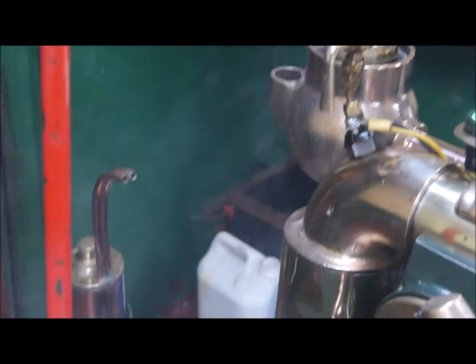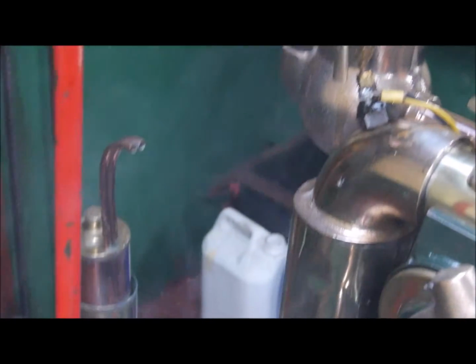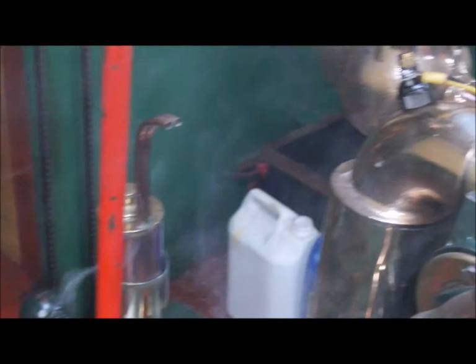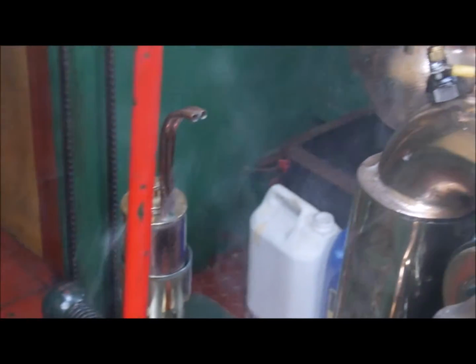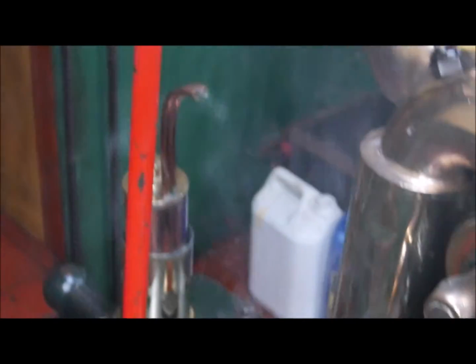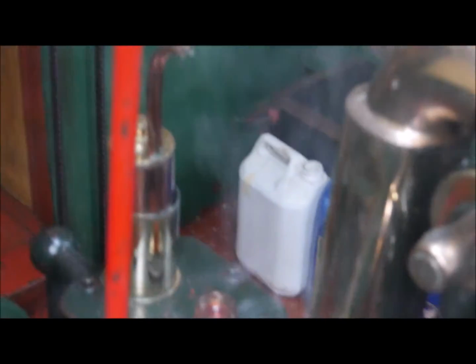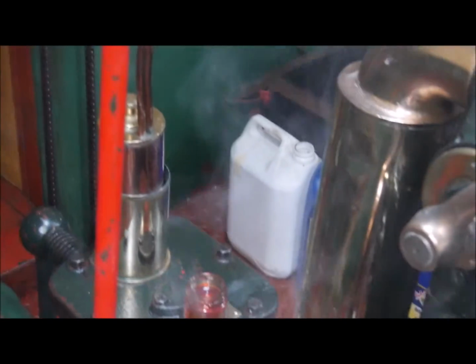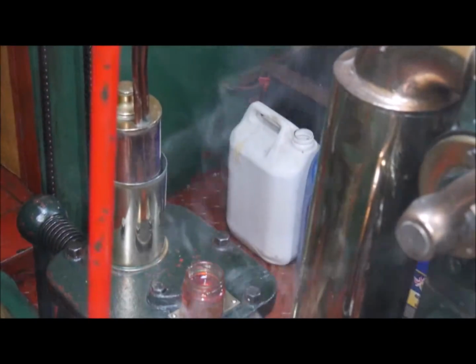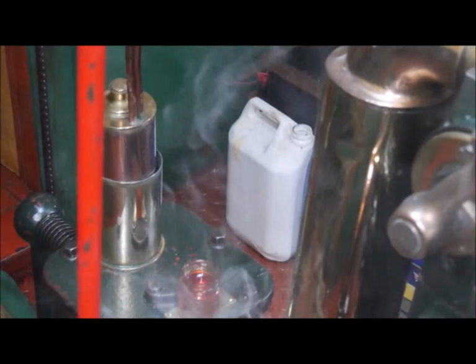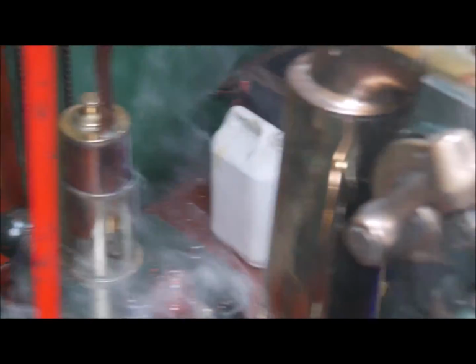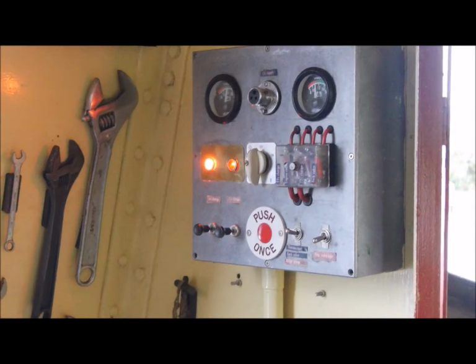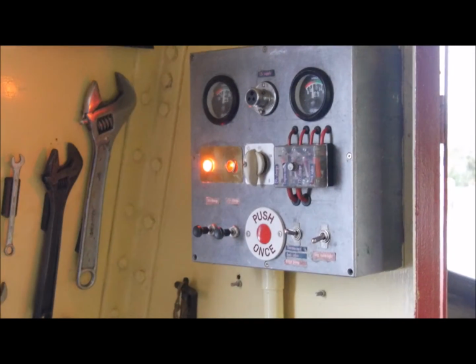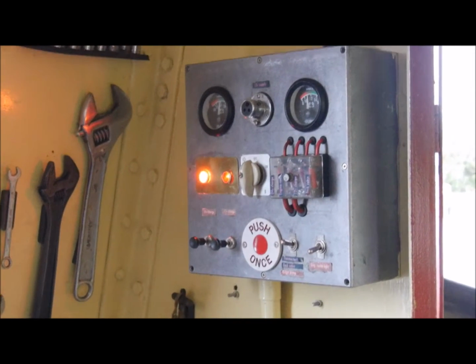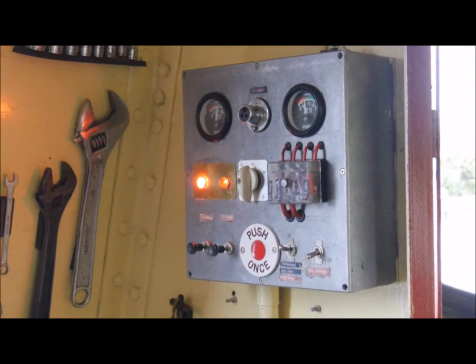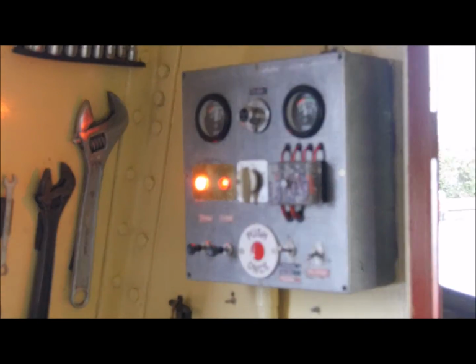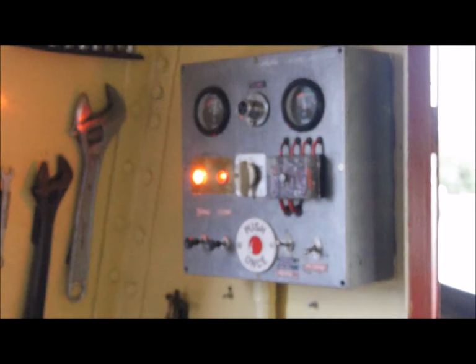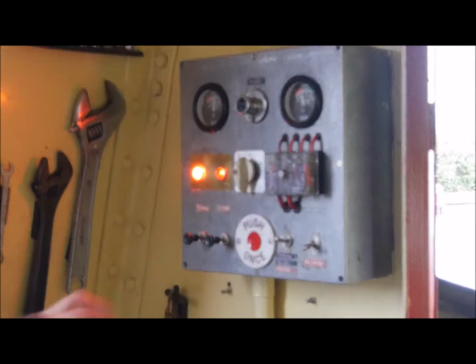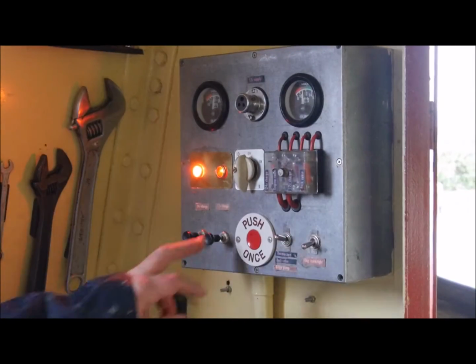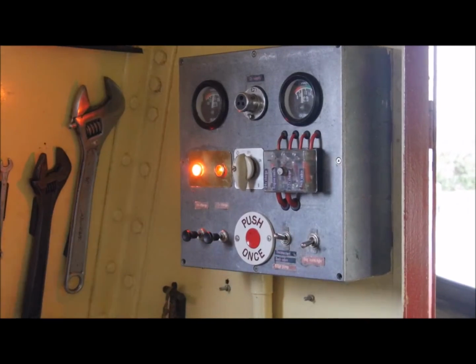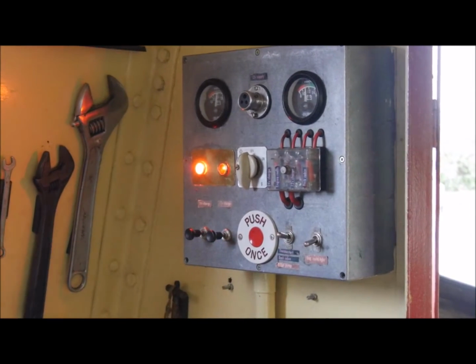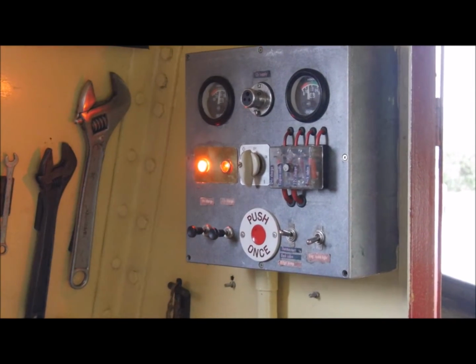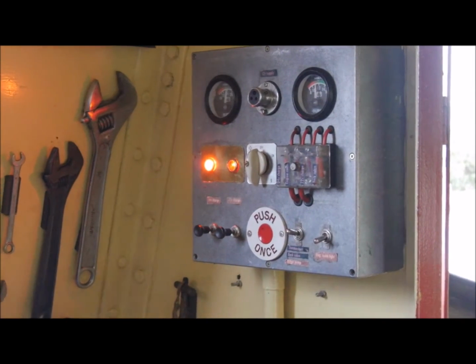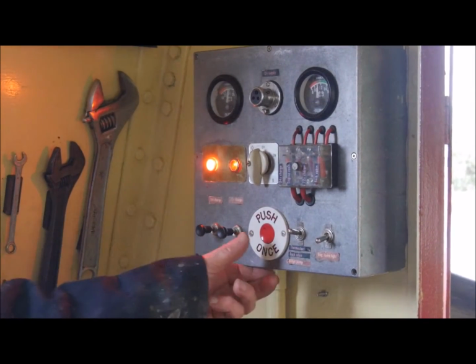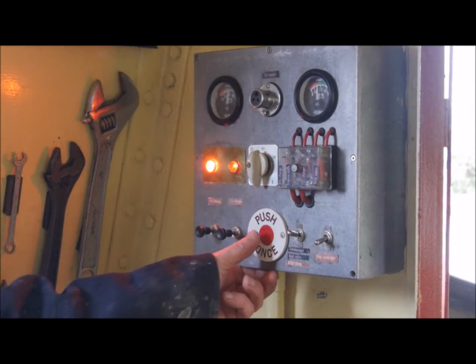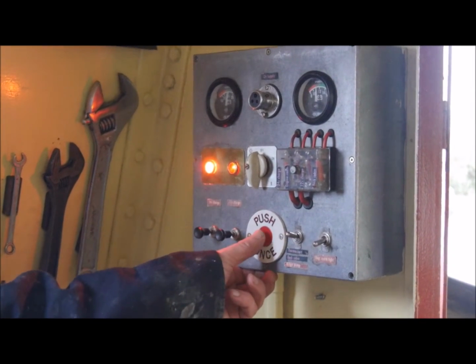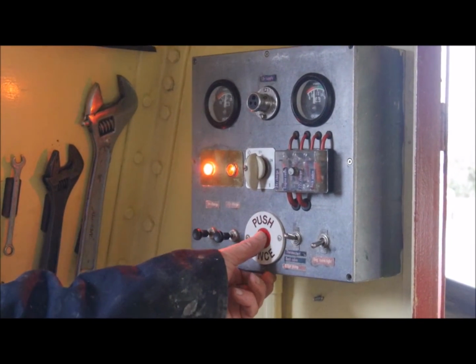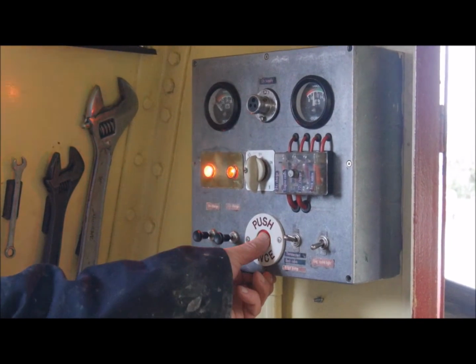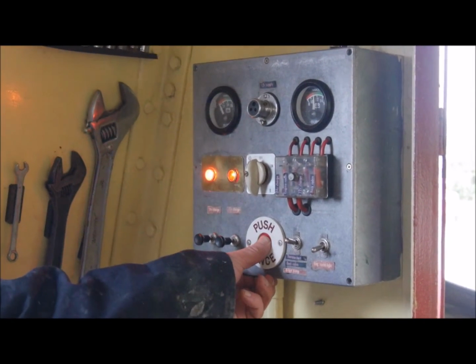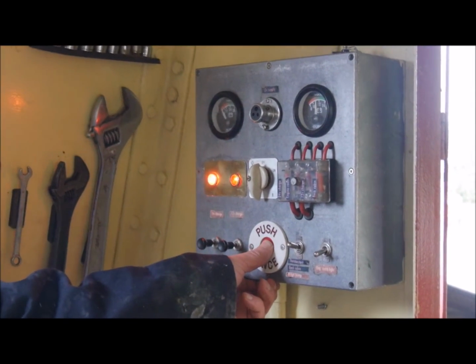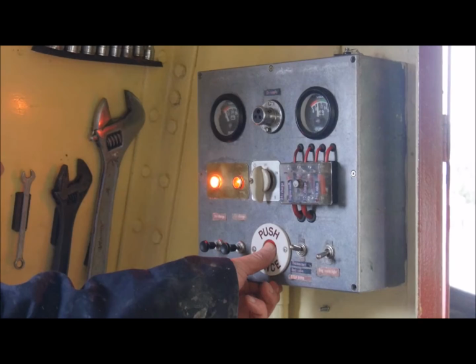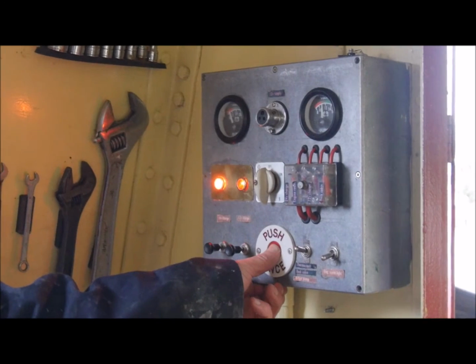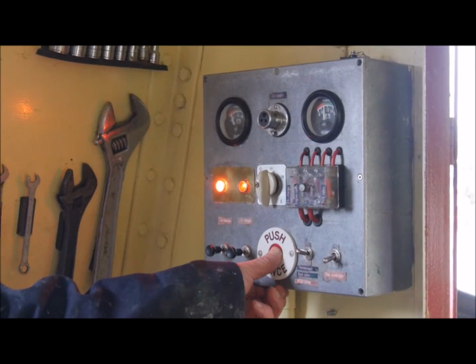And then it's just a push-button start. It says push once, so we'll push once.